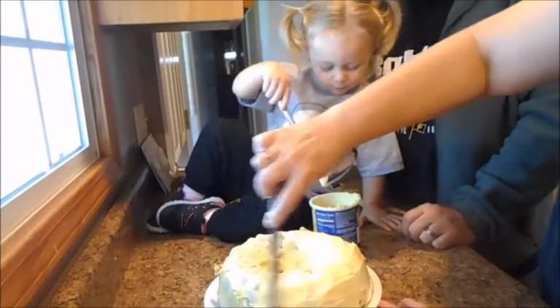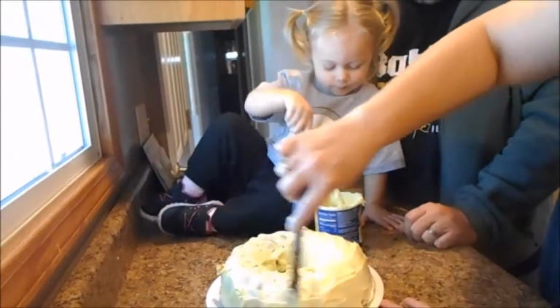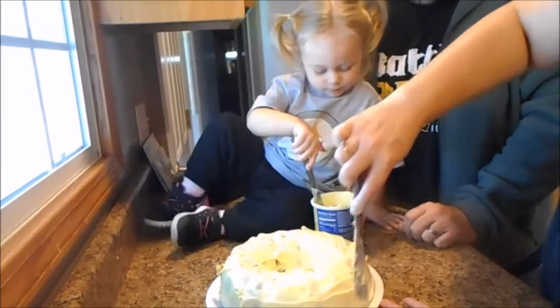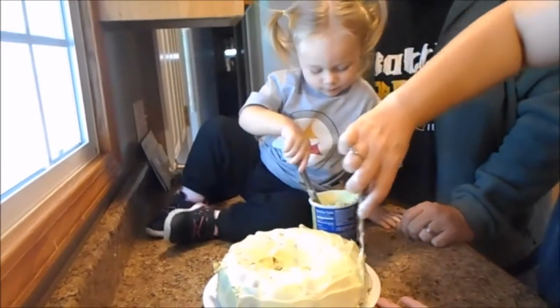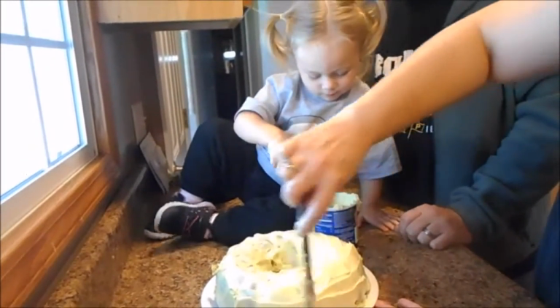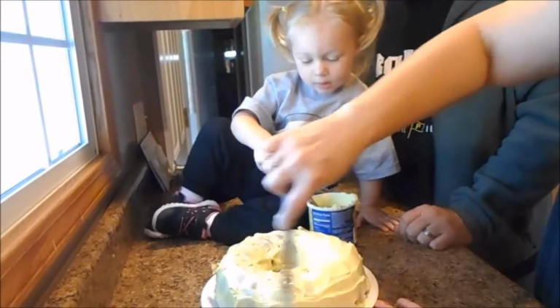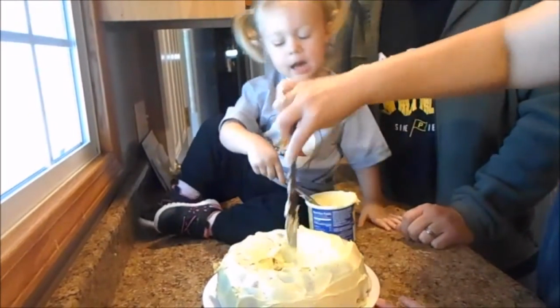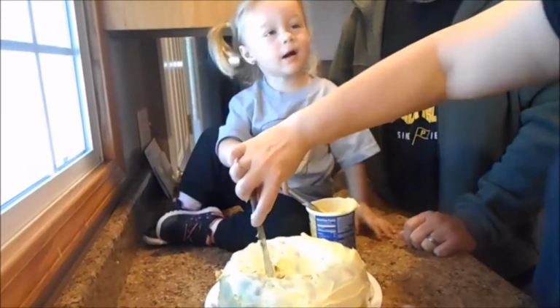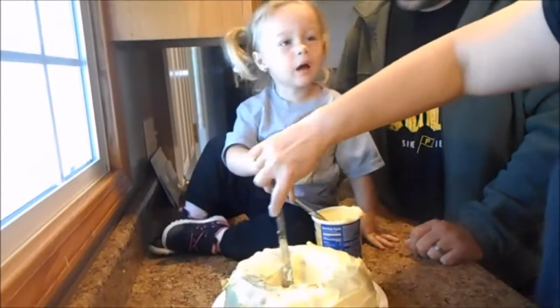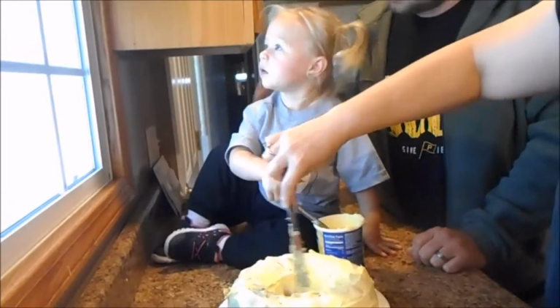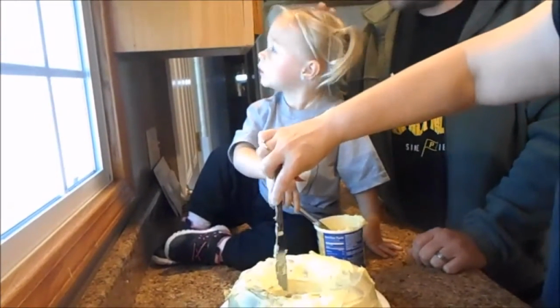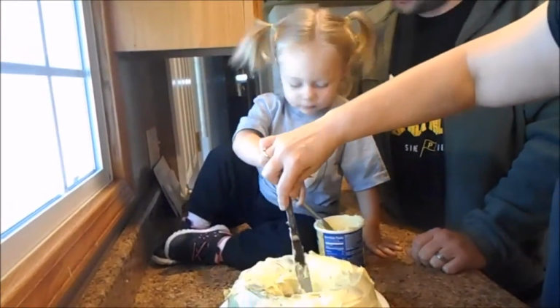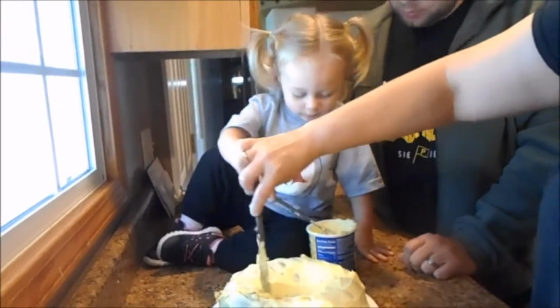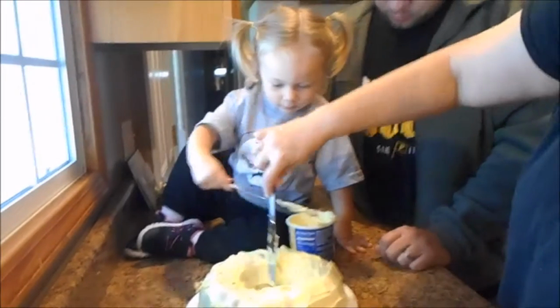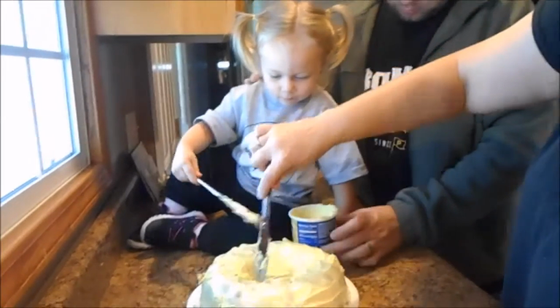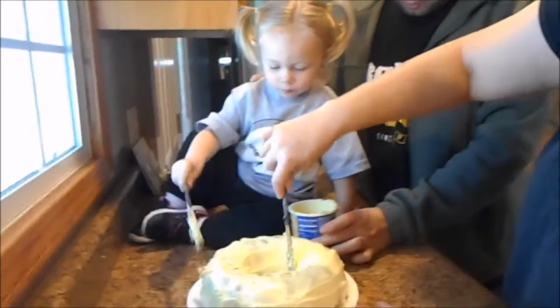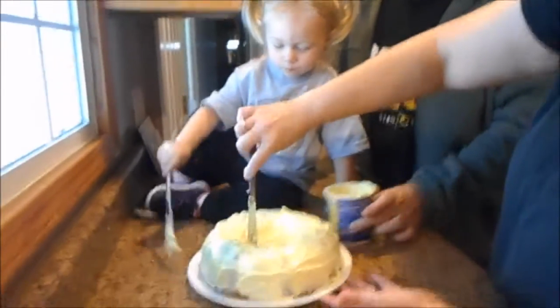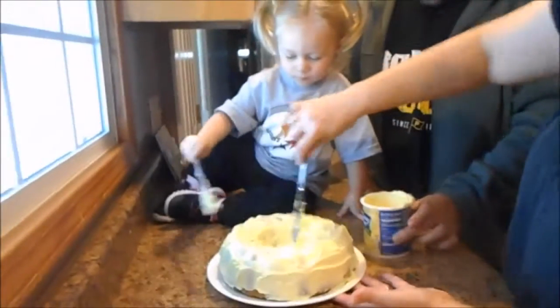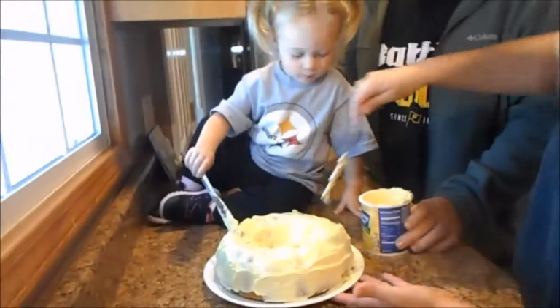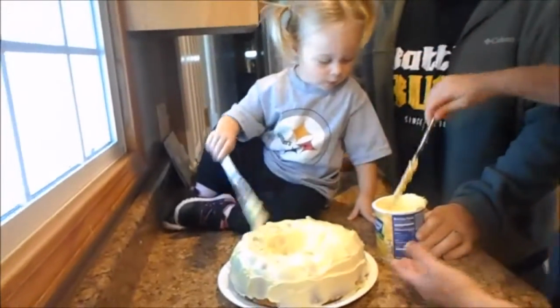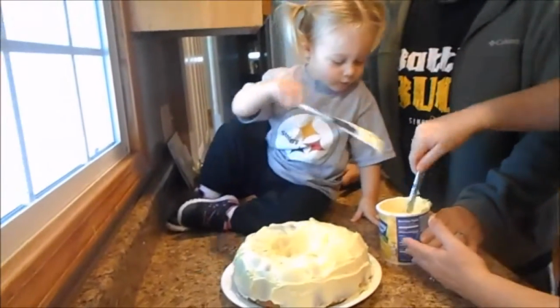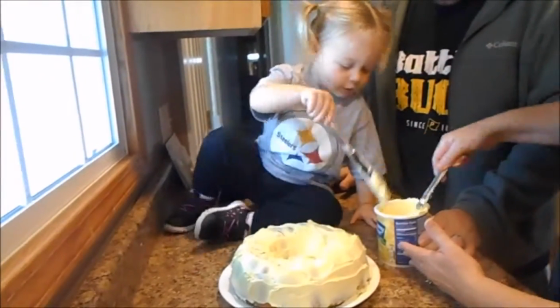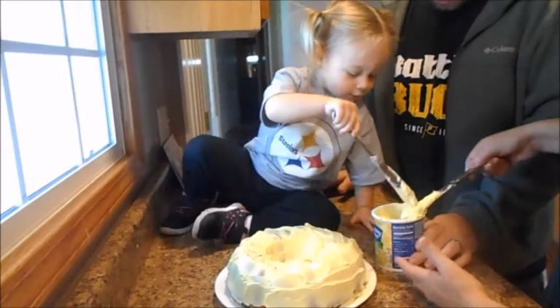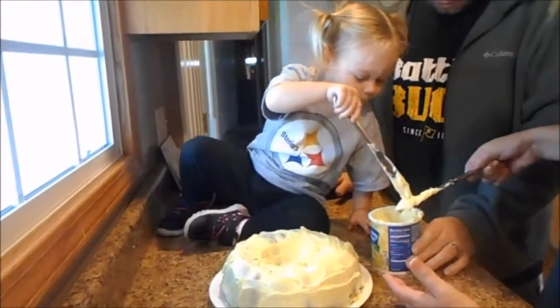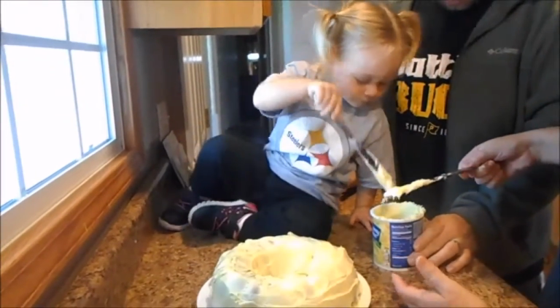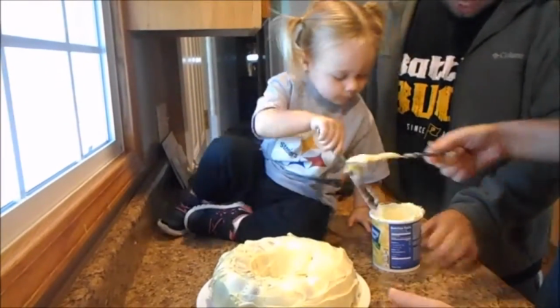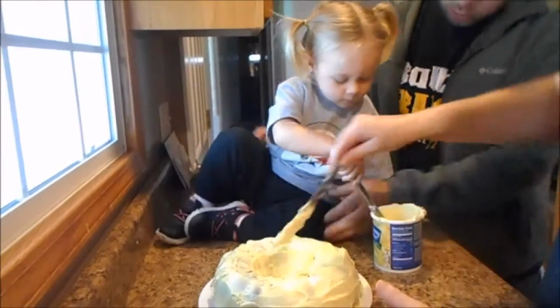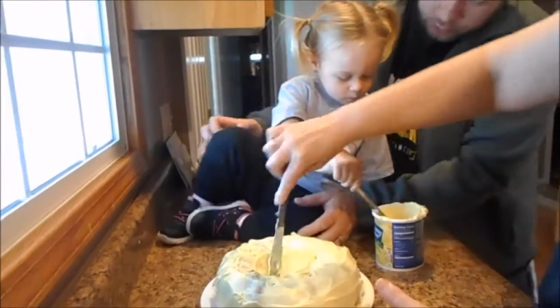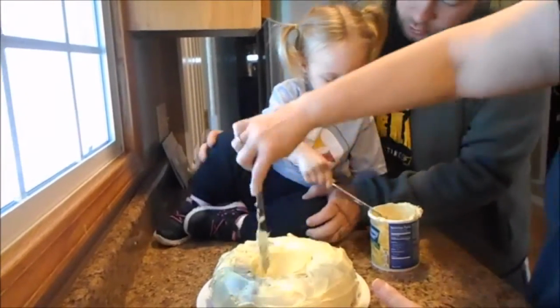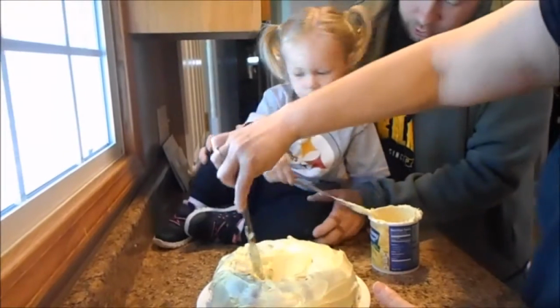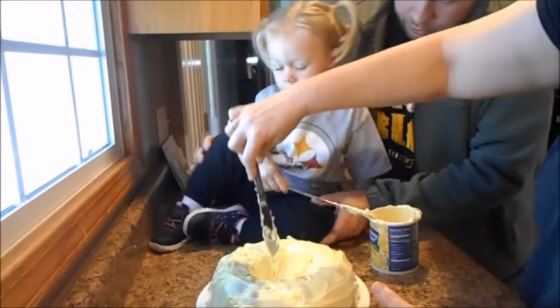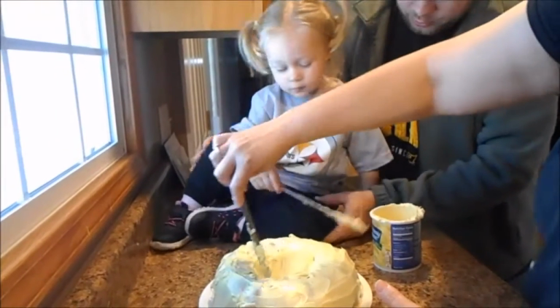You're going to be easy with it. Are you okay? Uh oh. Let's put this over here. Get some more. Watch you don't get your leg in it.